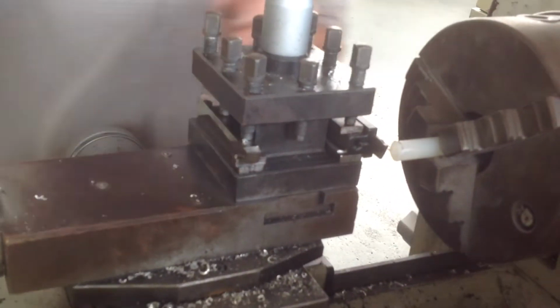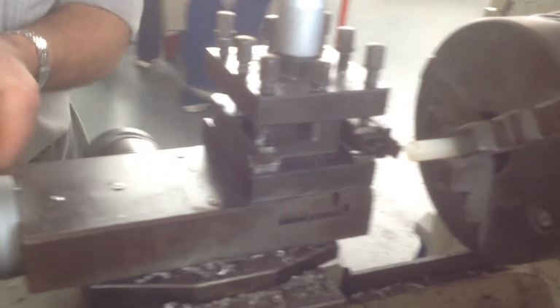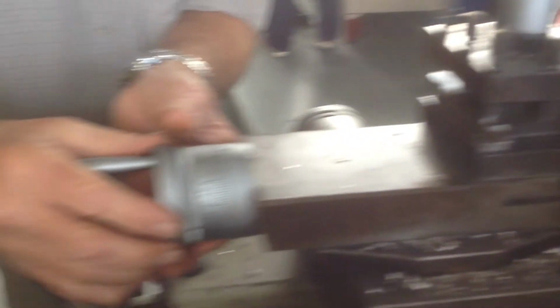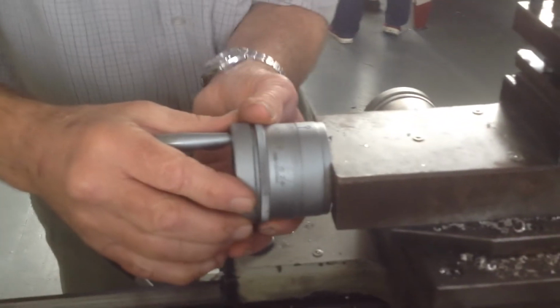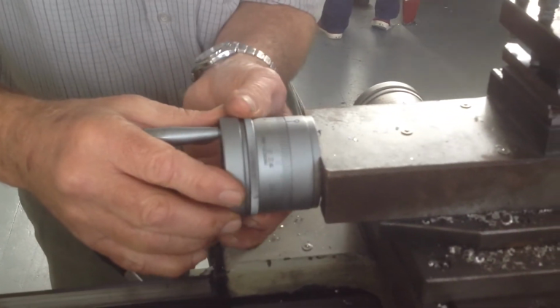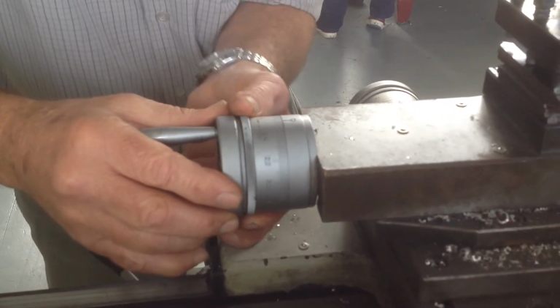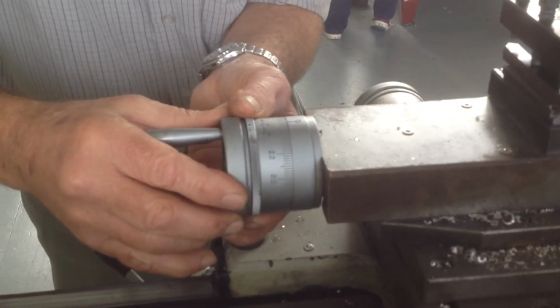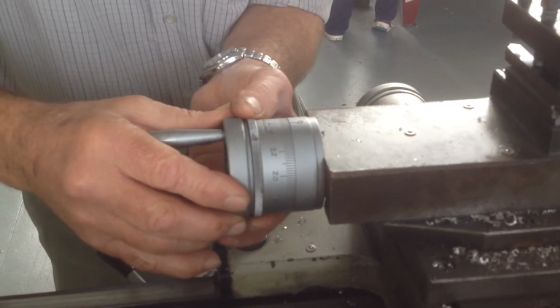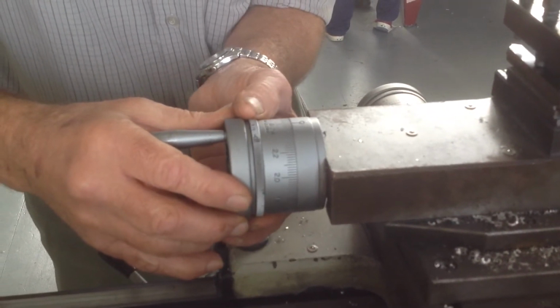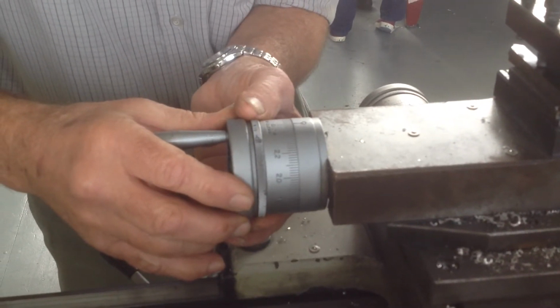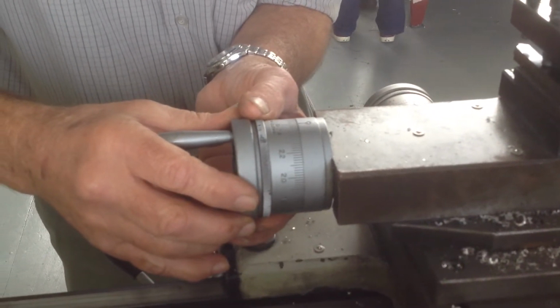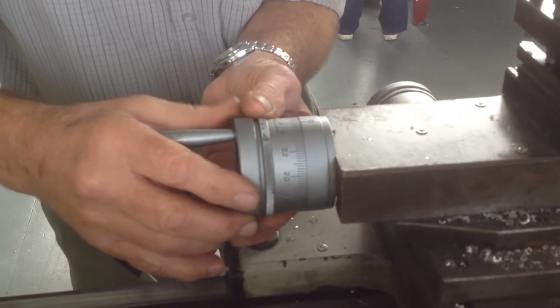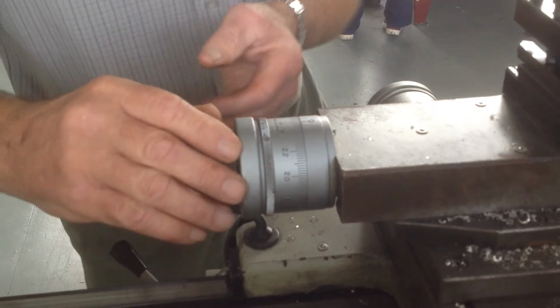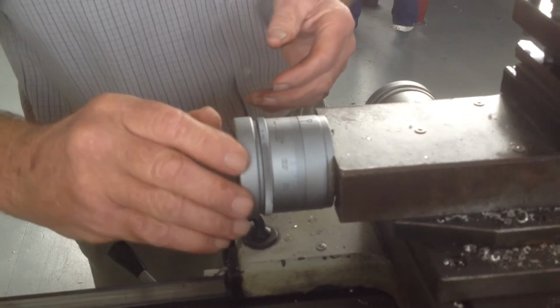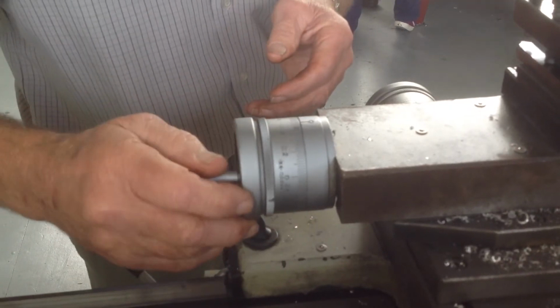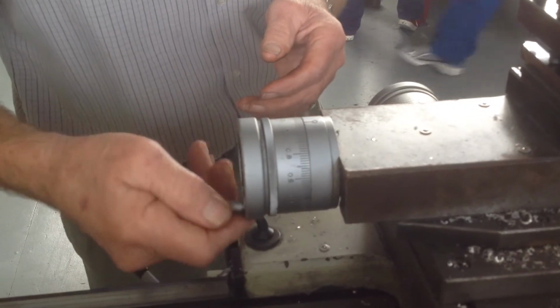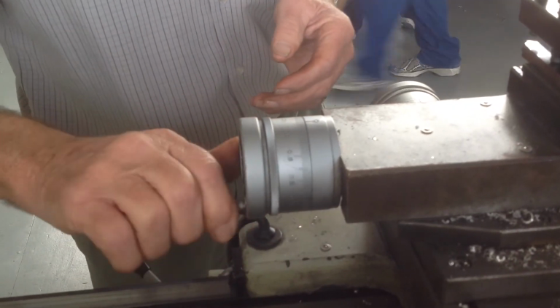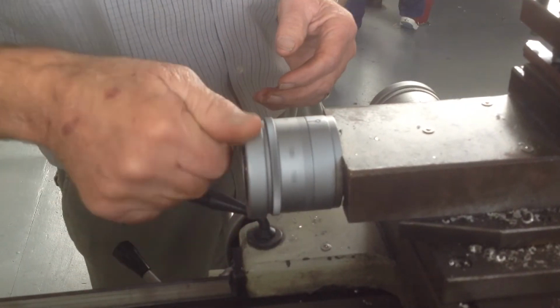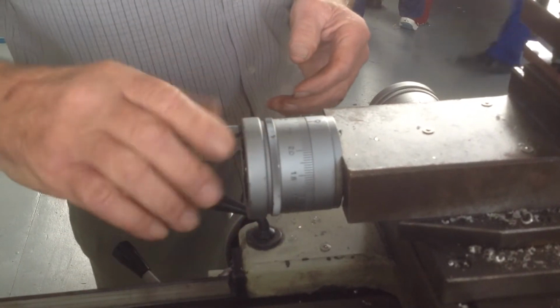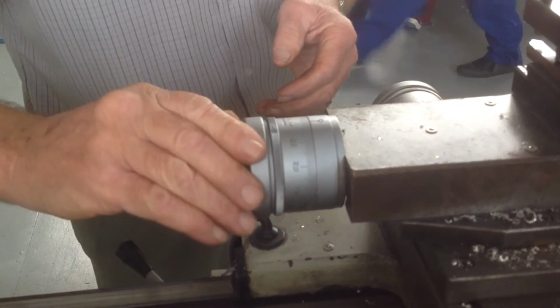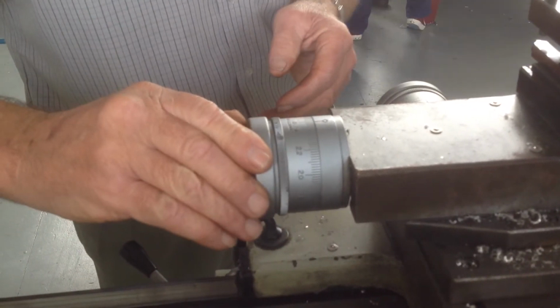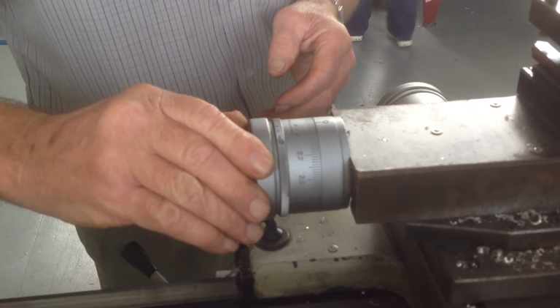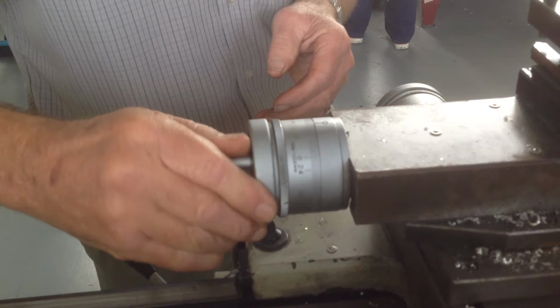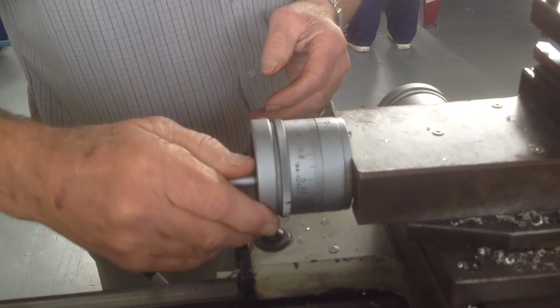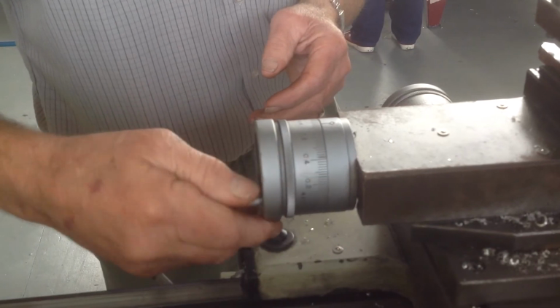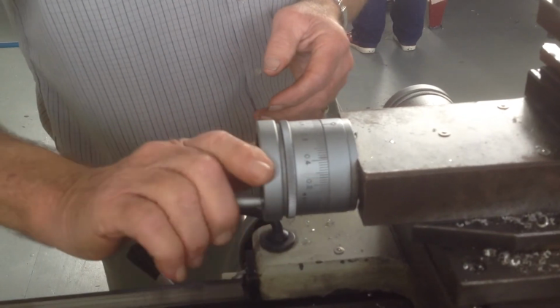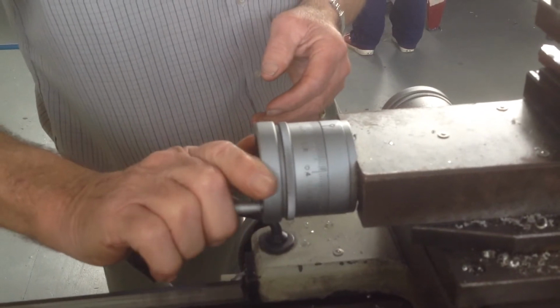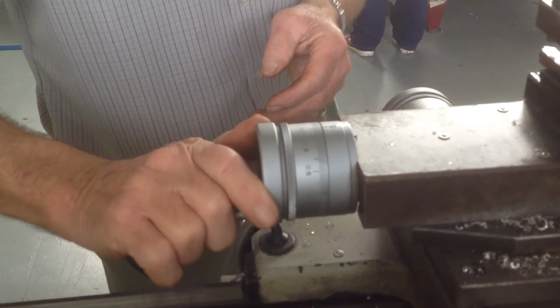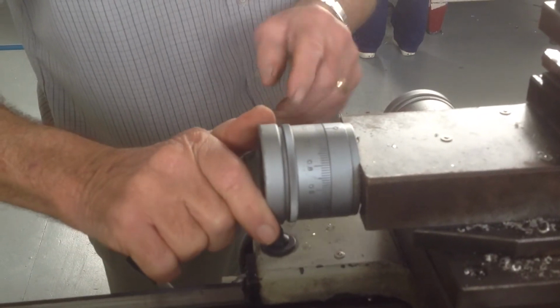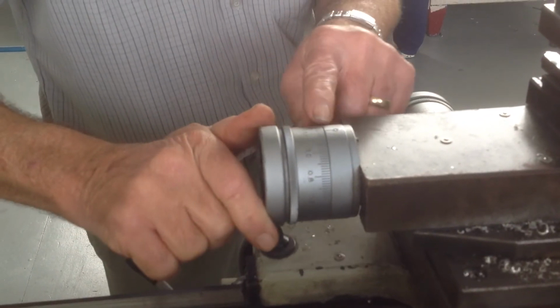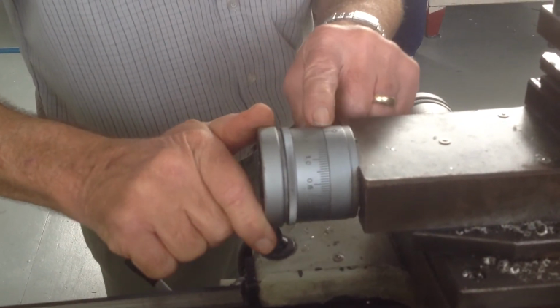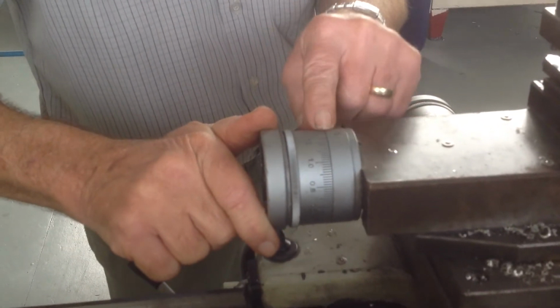Then set it back to zero again. We need to turn it one whole turn, which is two and a half, and another one and a half millimetres.